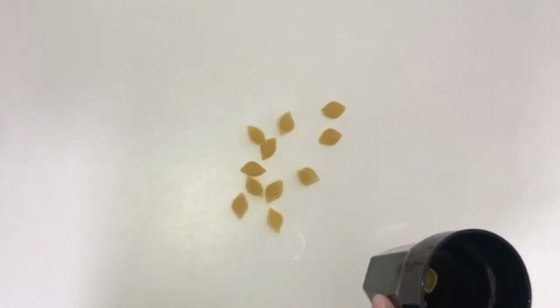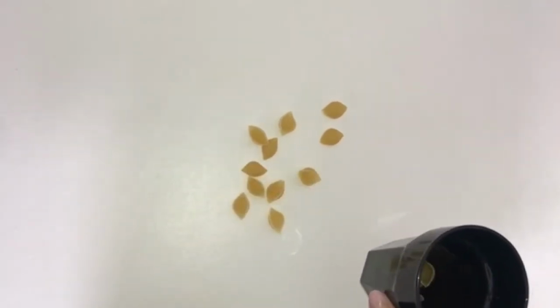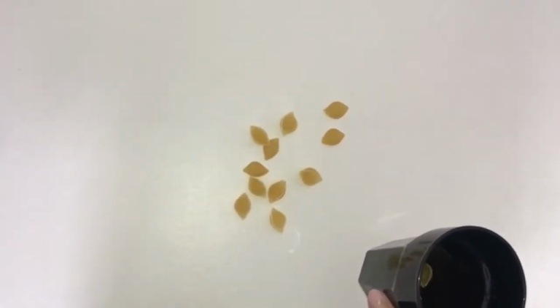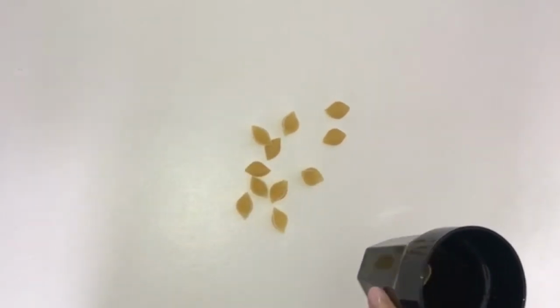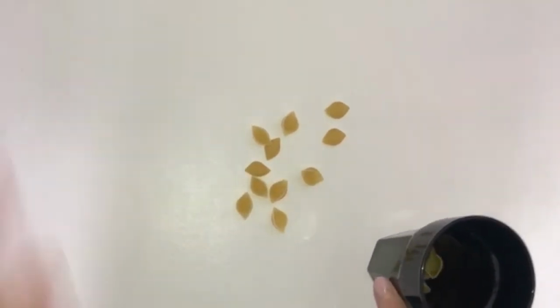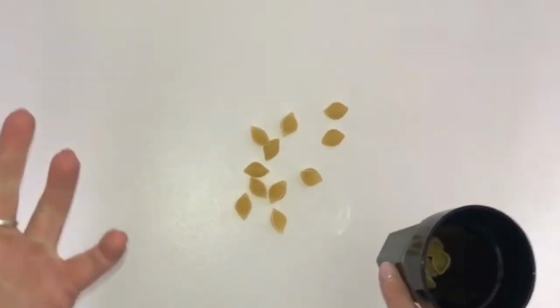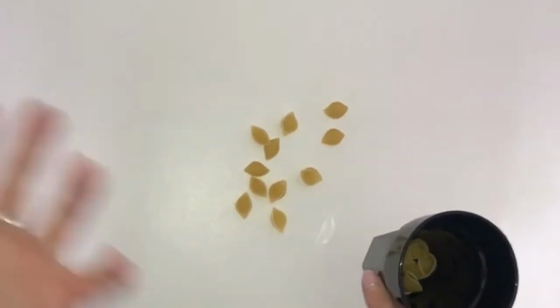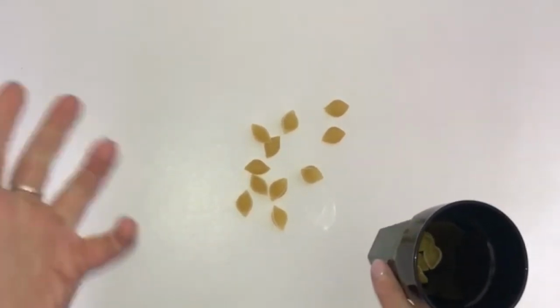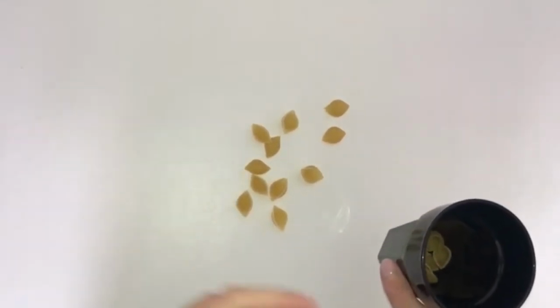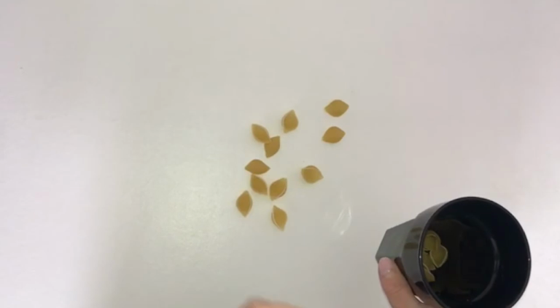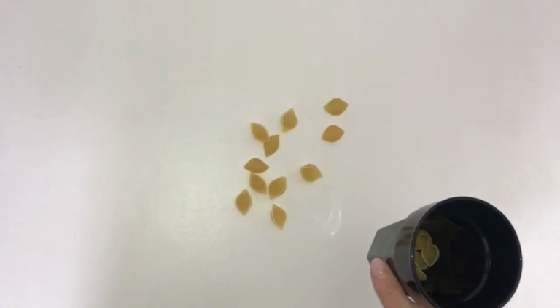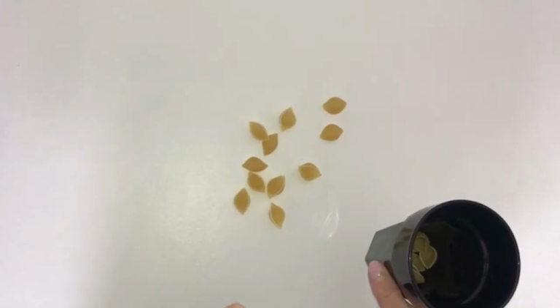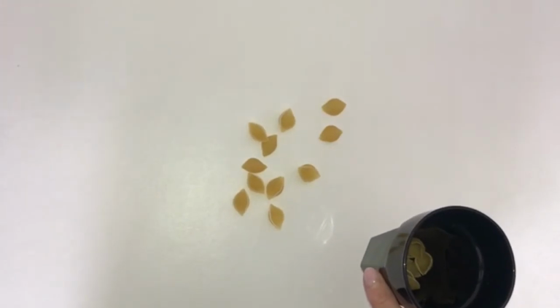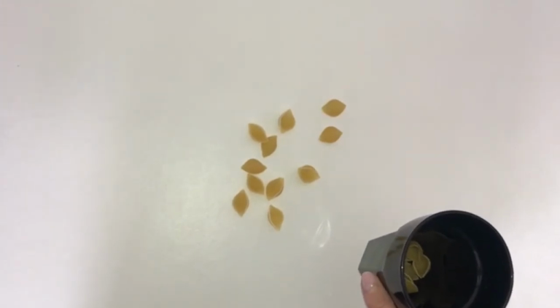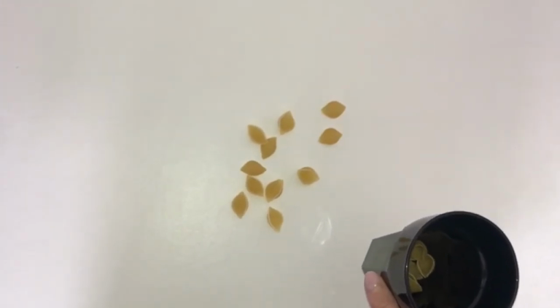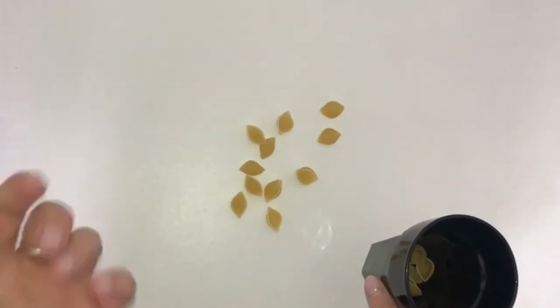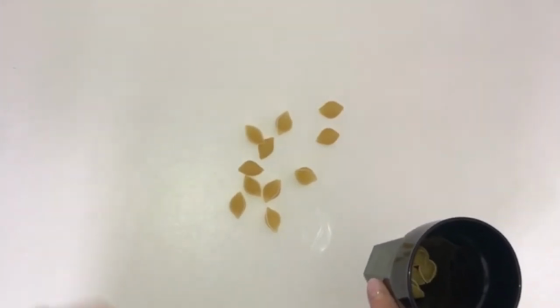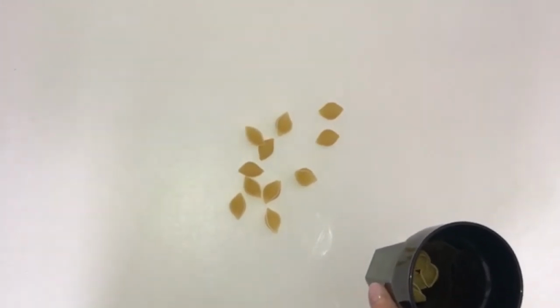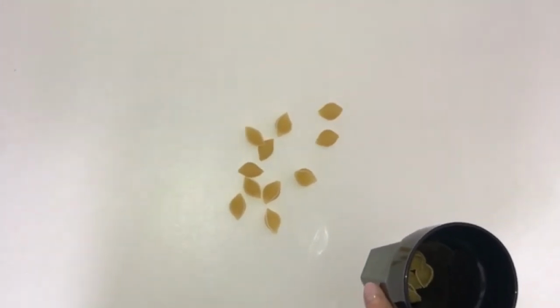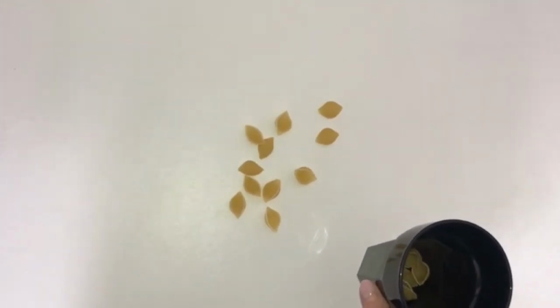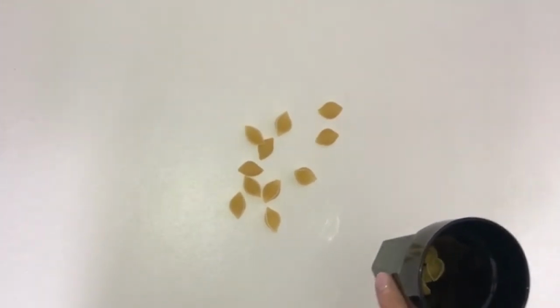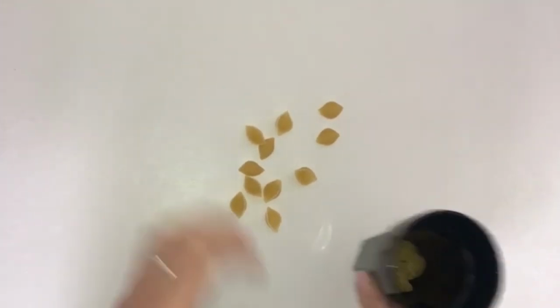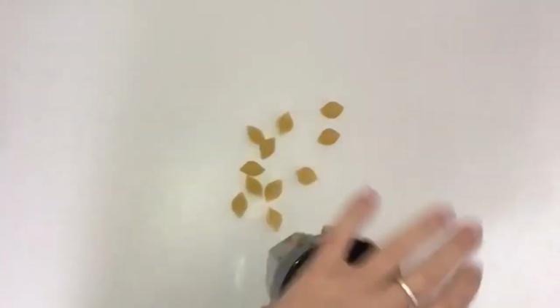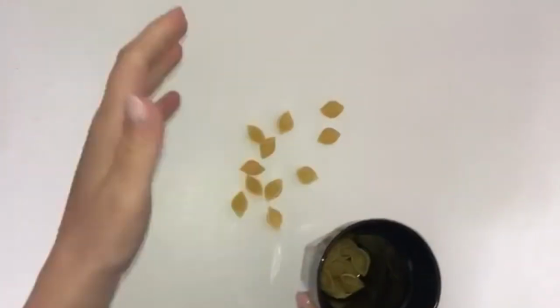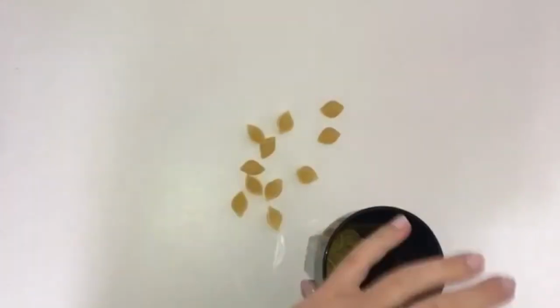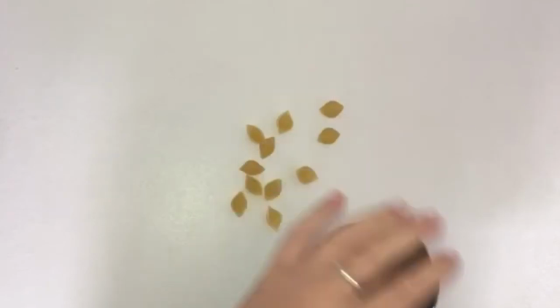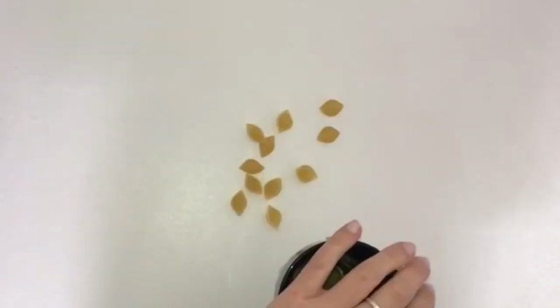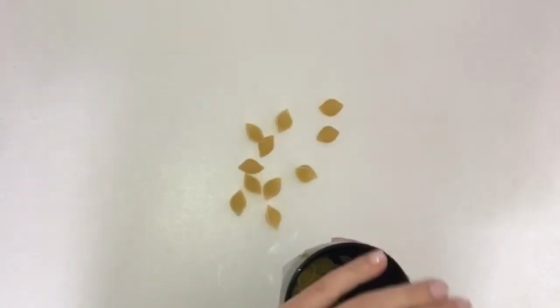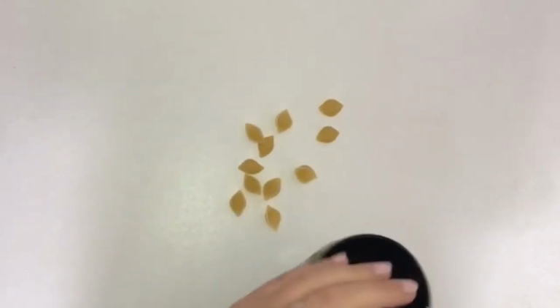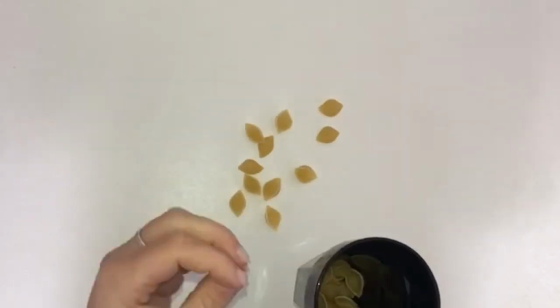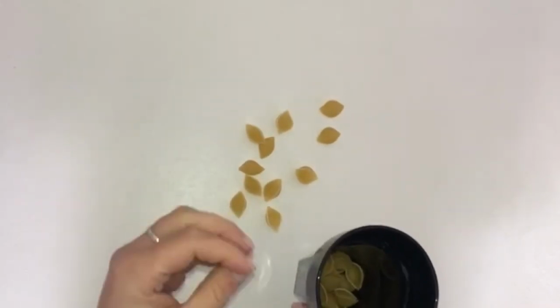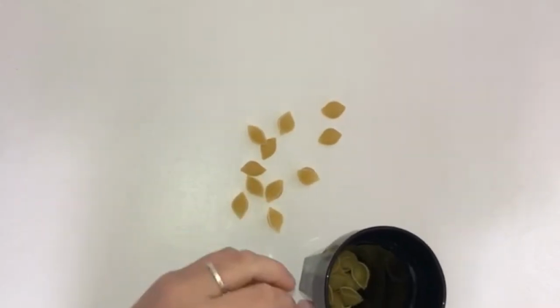If they get a match, they might win a point, and that's a good way of keeping them interested. I know that the primary ones in my class definitely enjoy this. You can take turns playing this and the children really enjoy it.